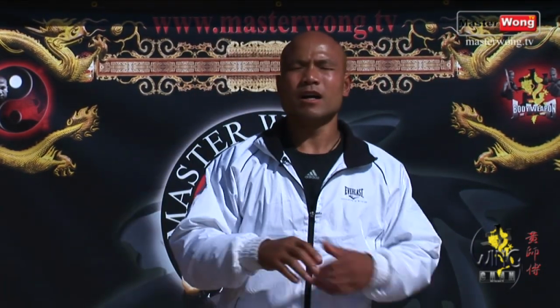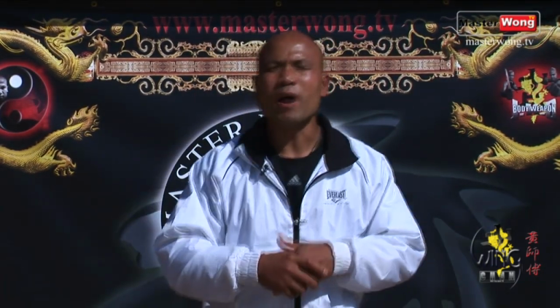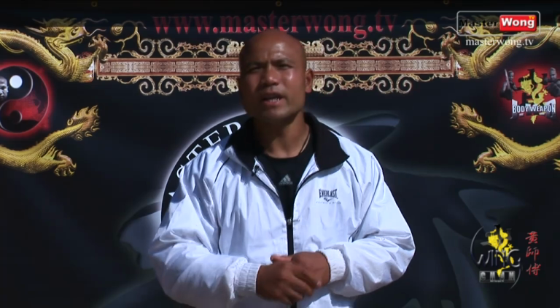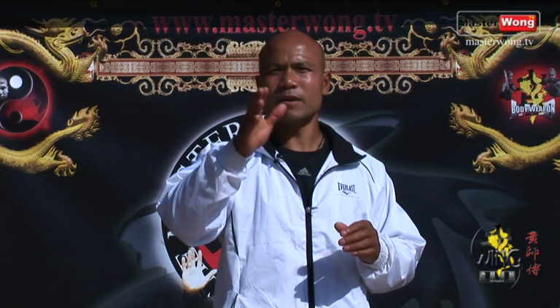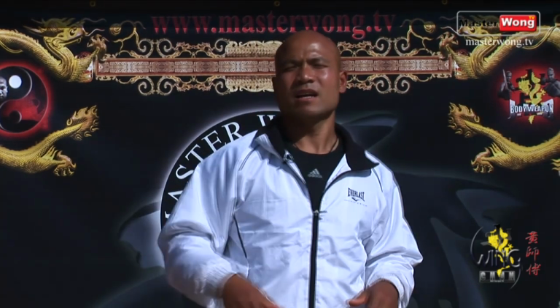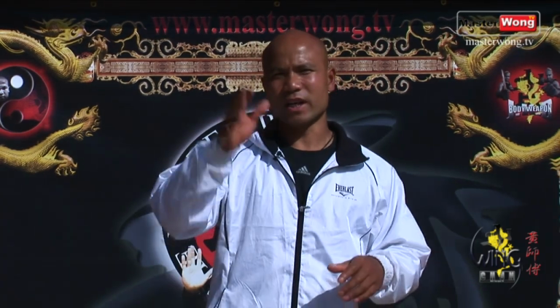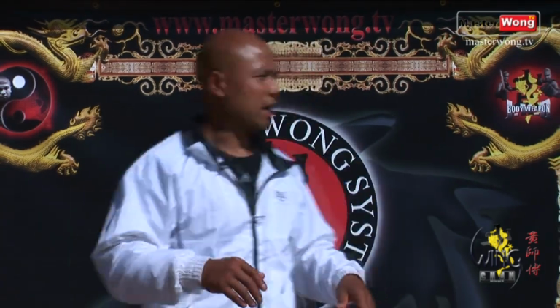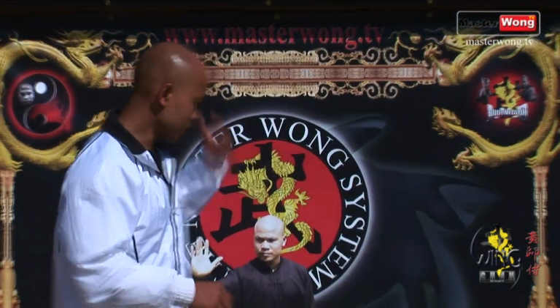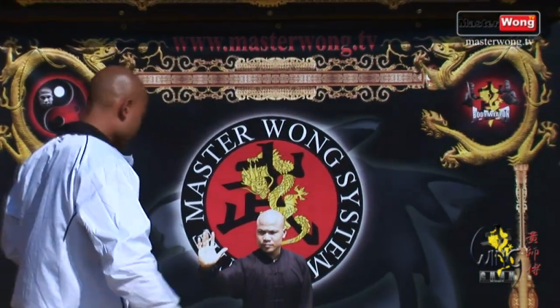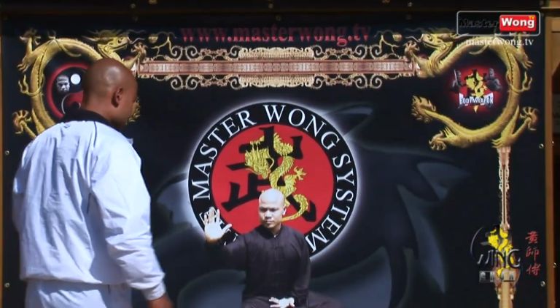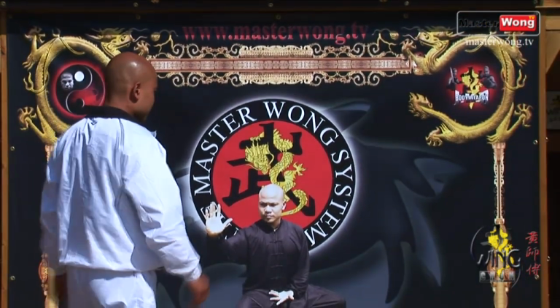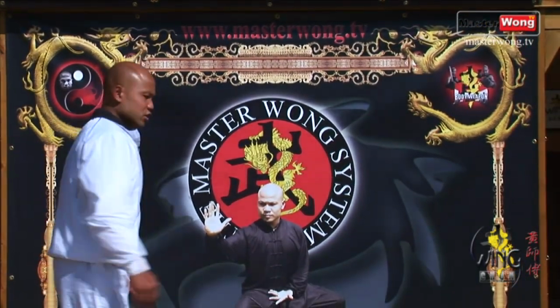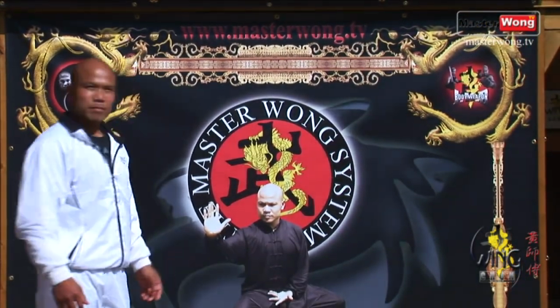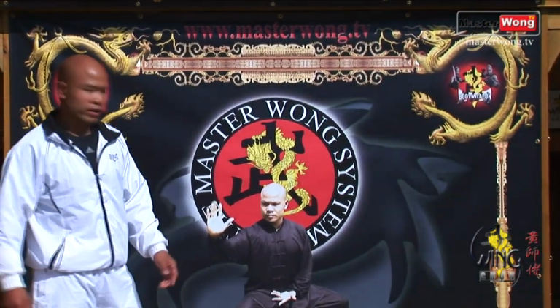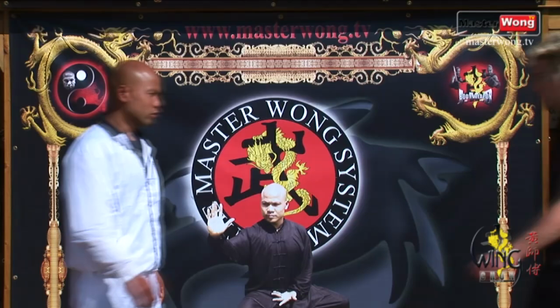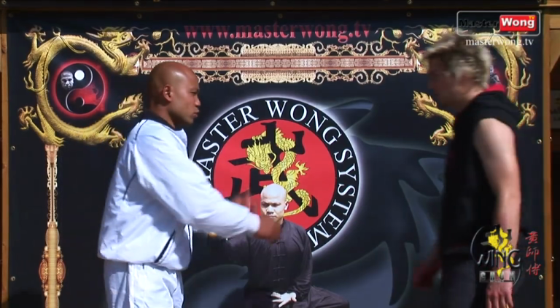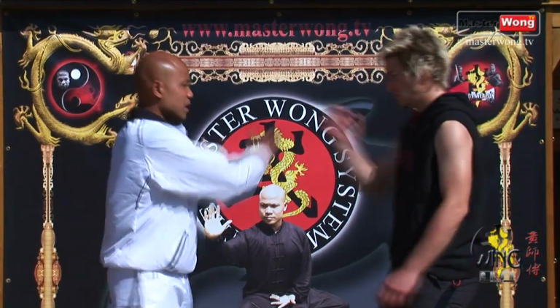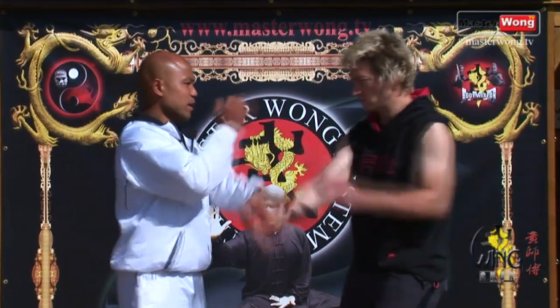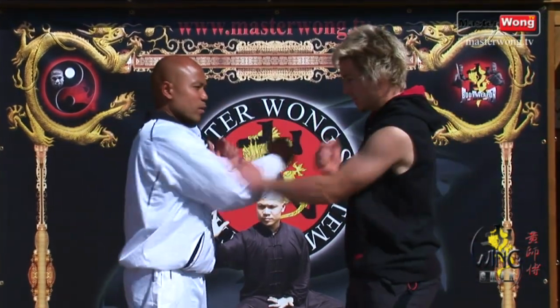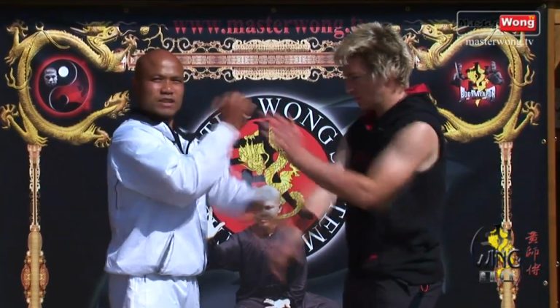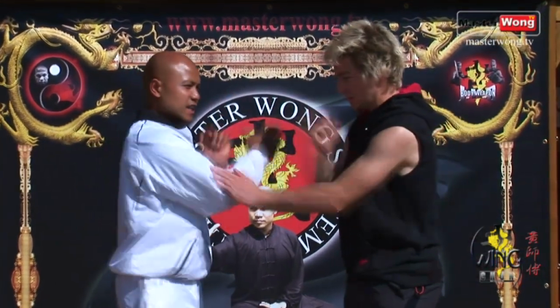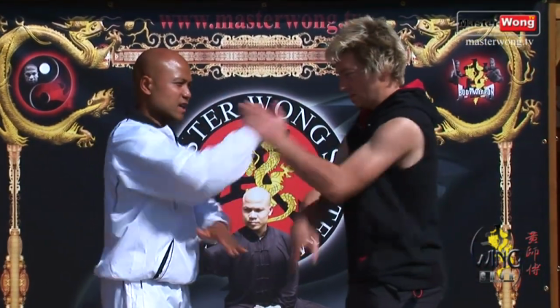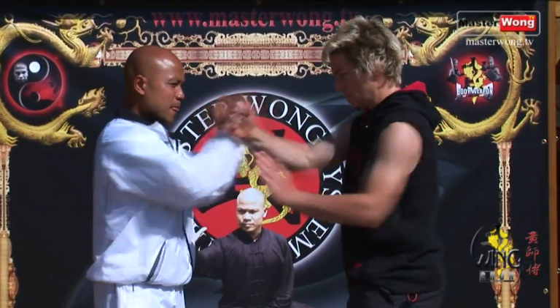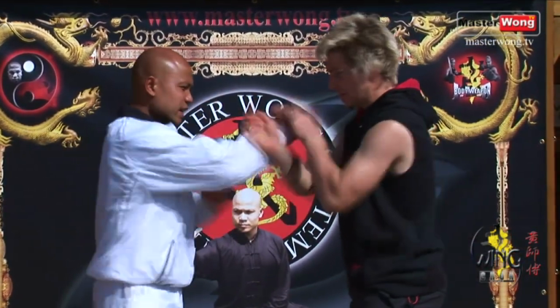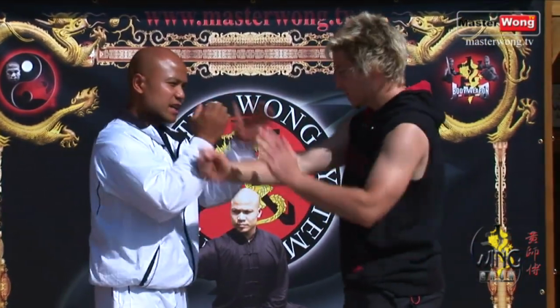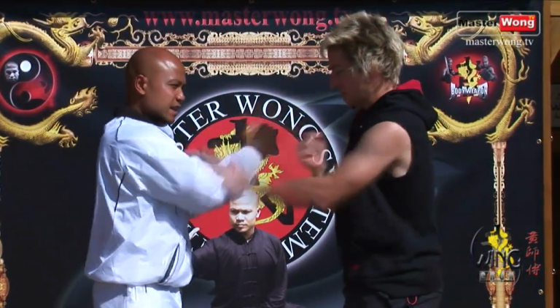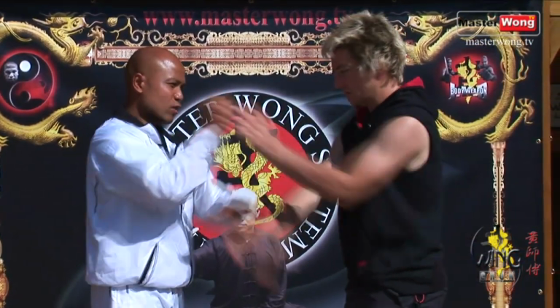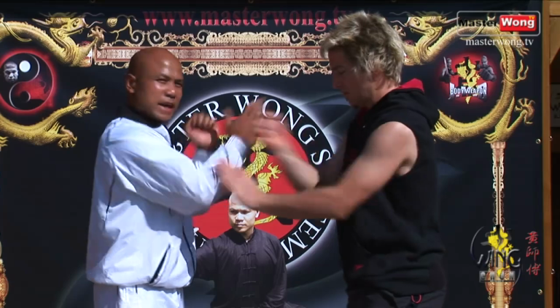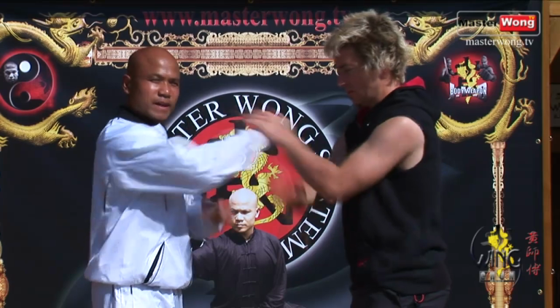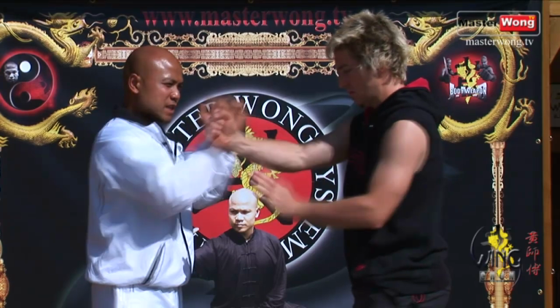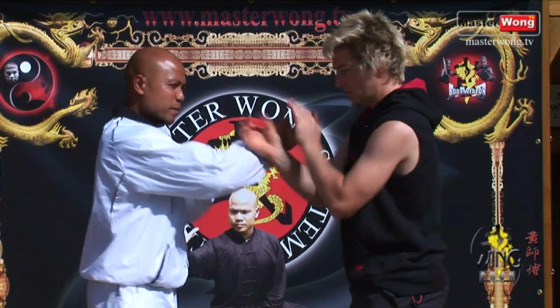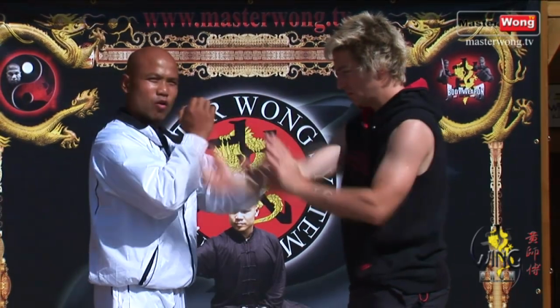If you've got a partner there already, bring them in and then we can start playing. Now, as you remember when you're doing all the punch drills — learn the punch drill already on this line here — when you're understanding all these basic things, that will become your home.